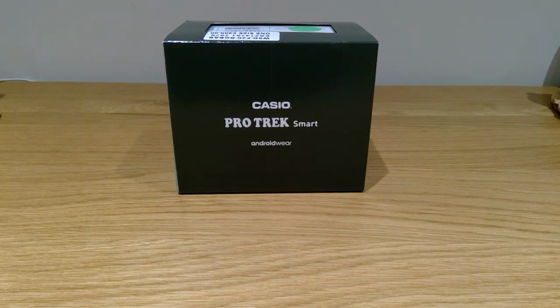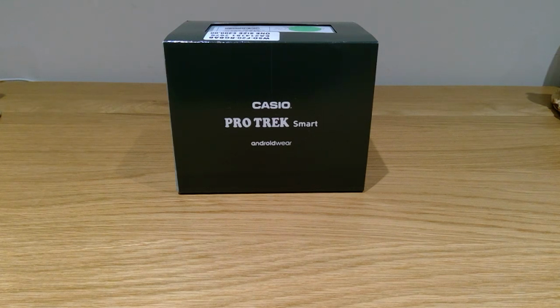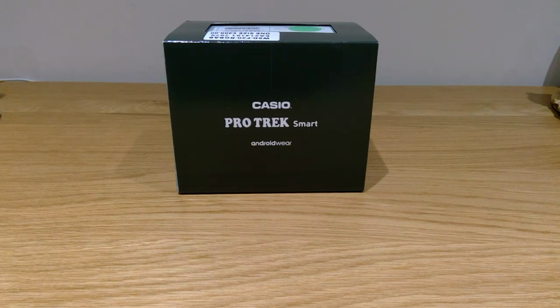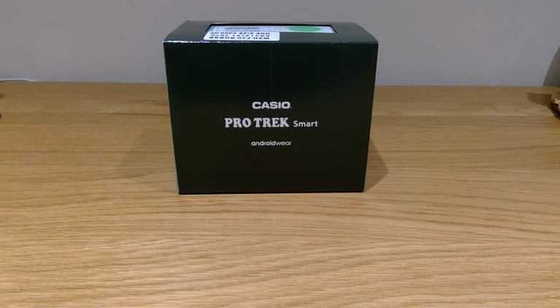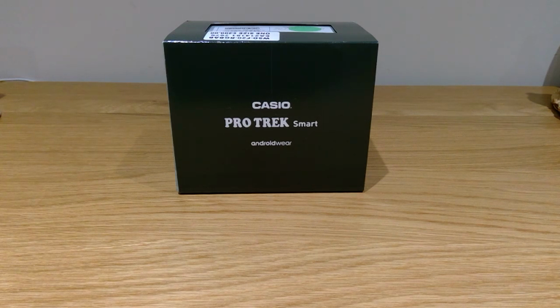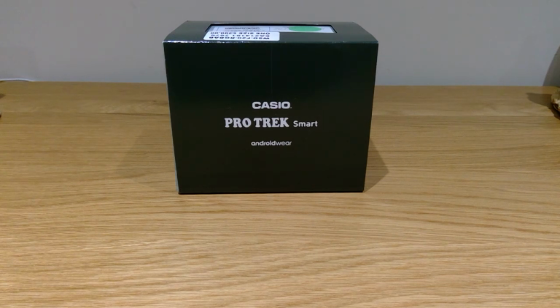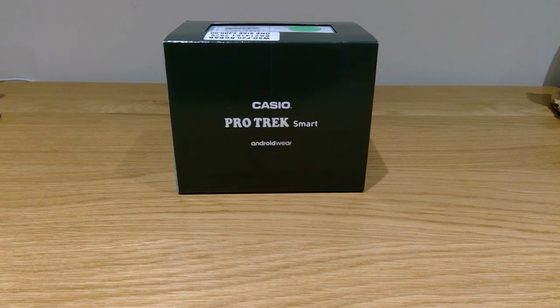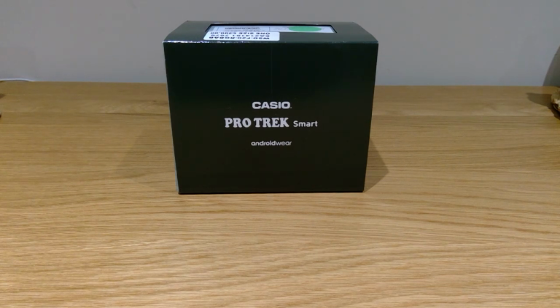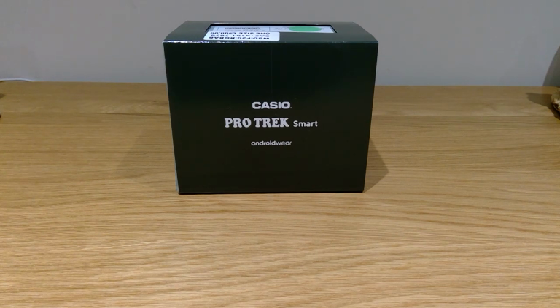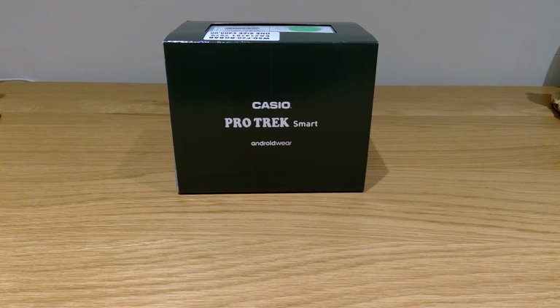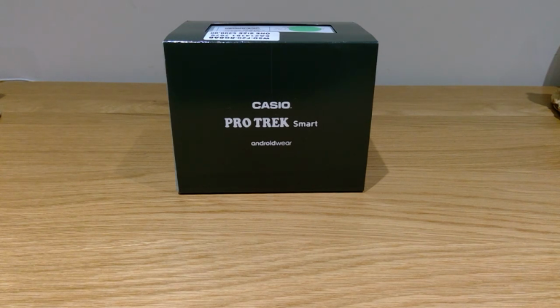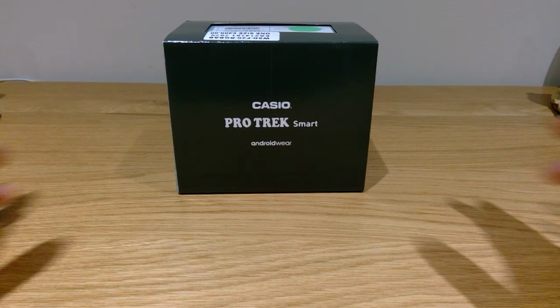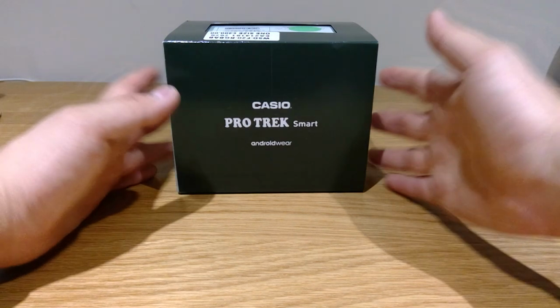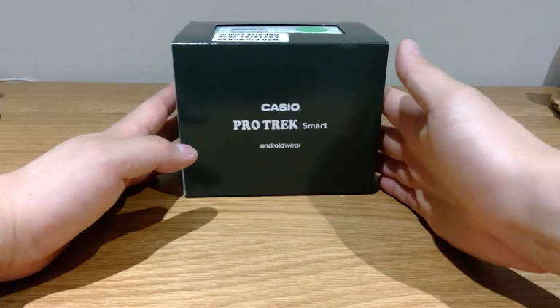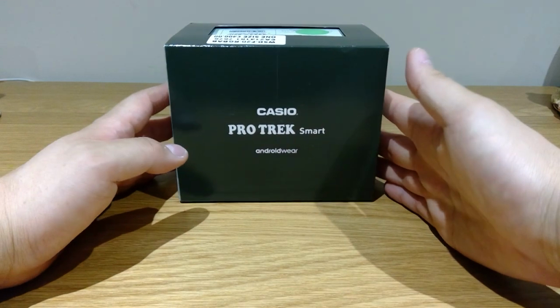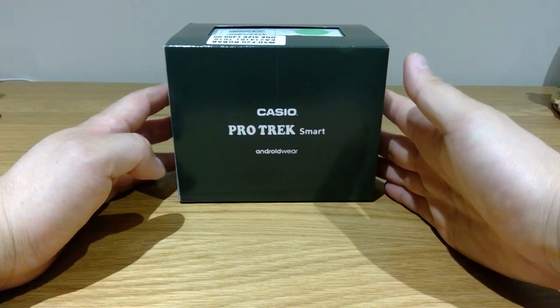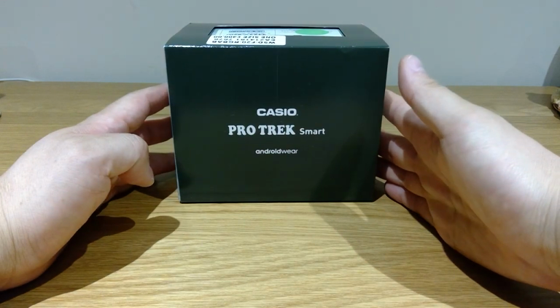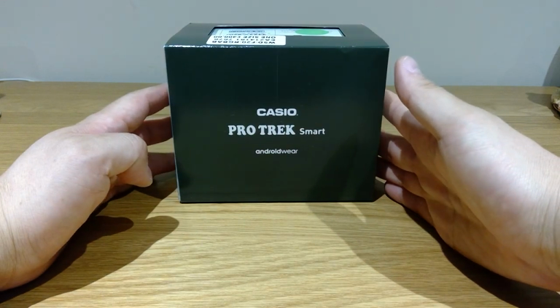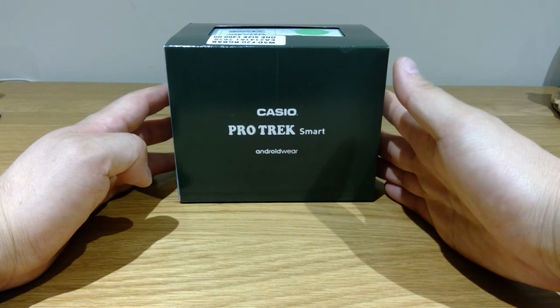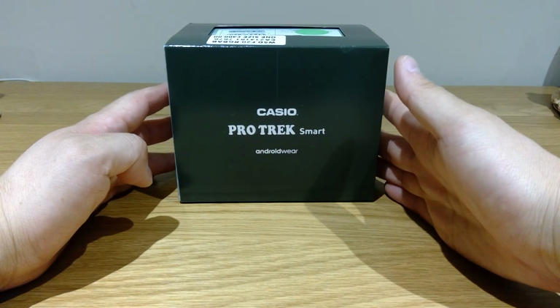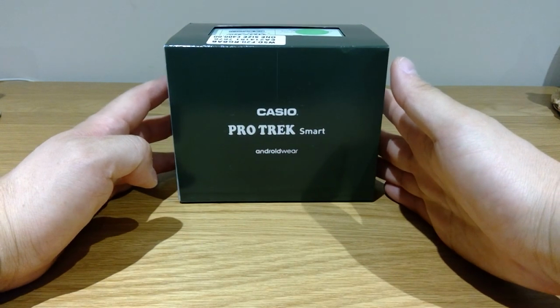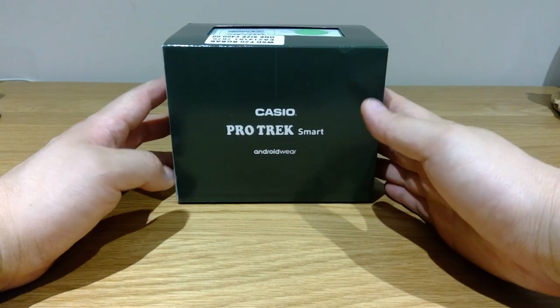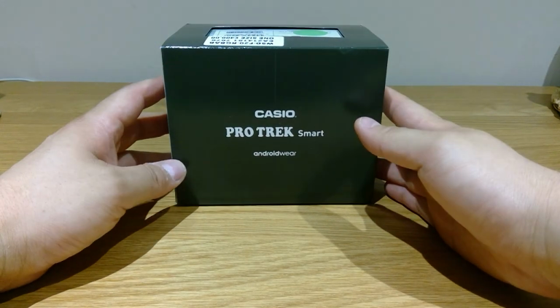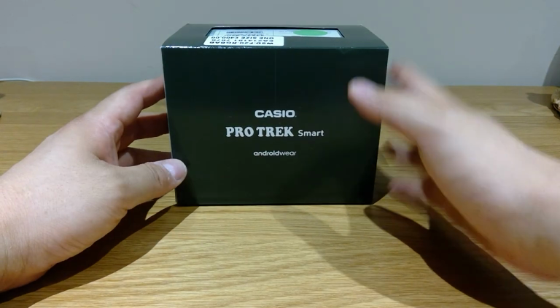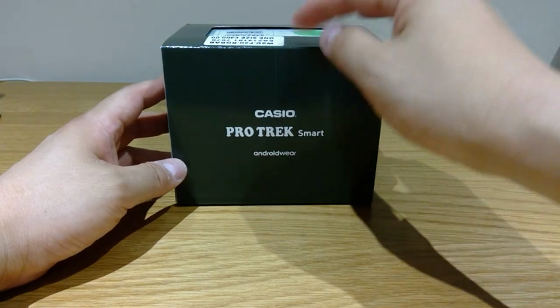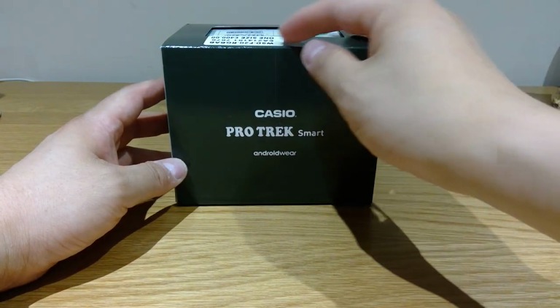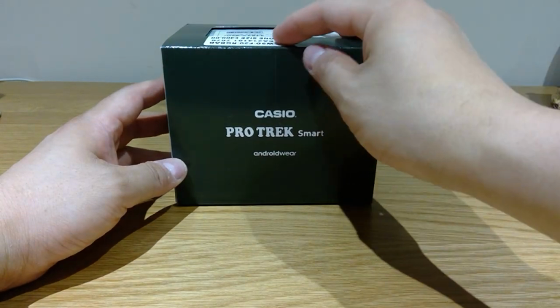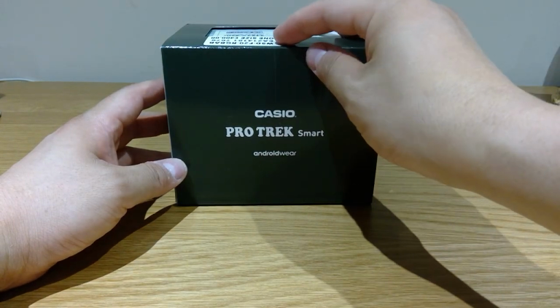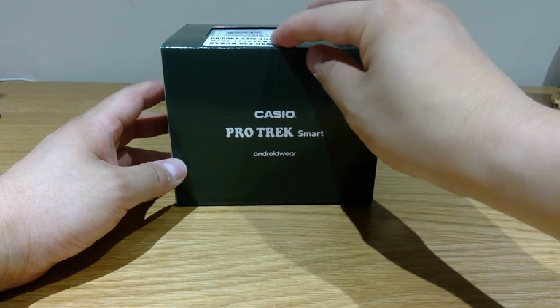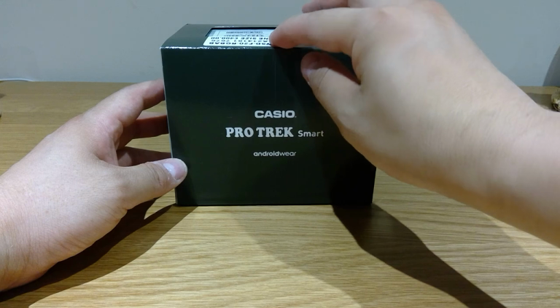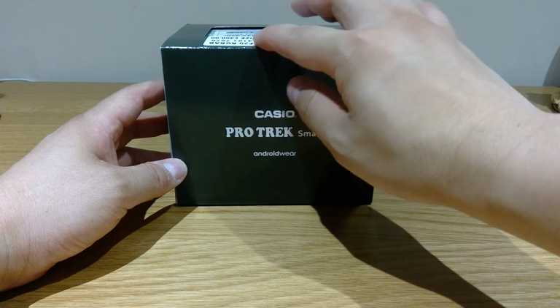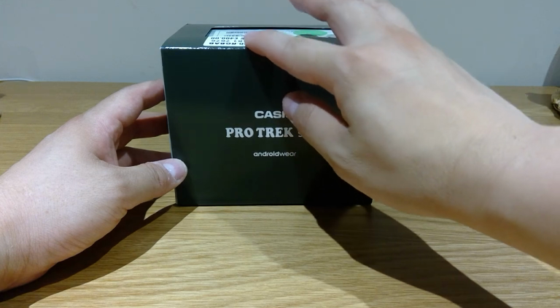Hello everyone. Today I'm just going to review this new product I just bought. It's the Casio ProTrek smartwatch. The model number is WSDF20.